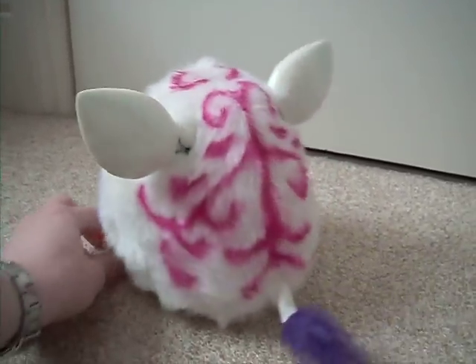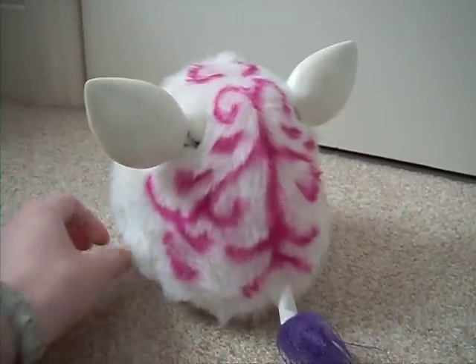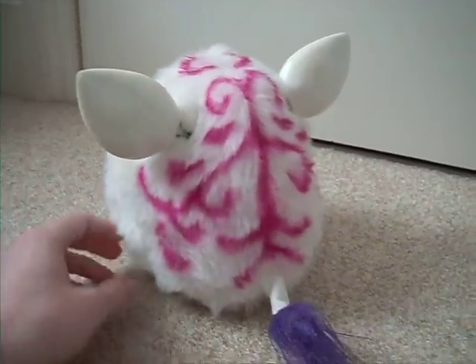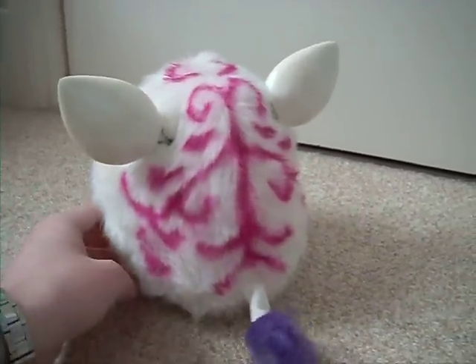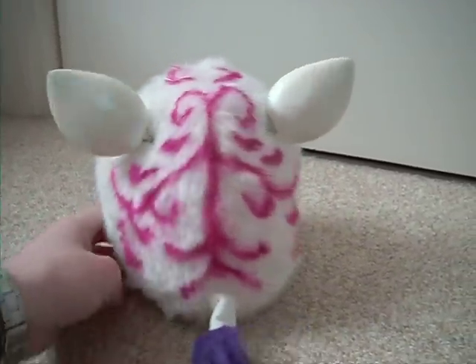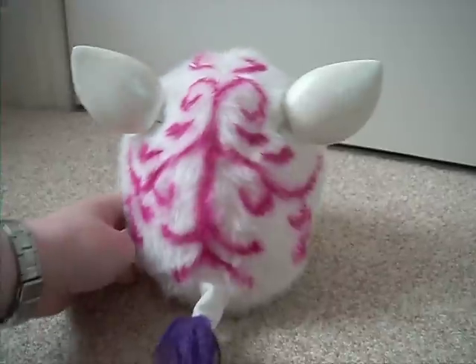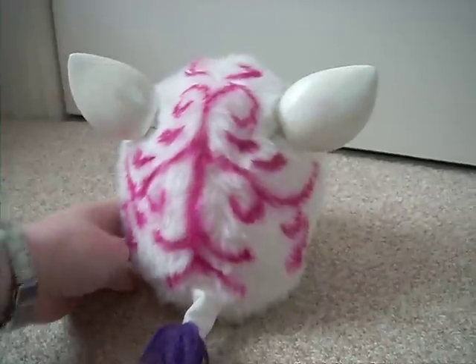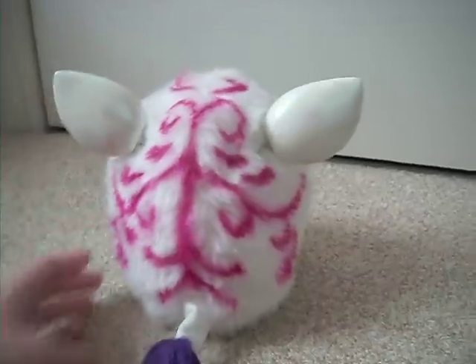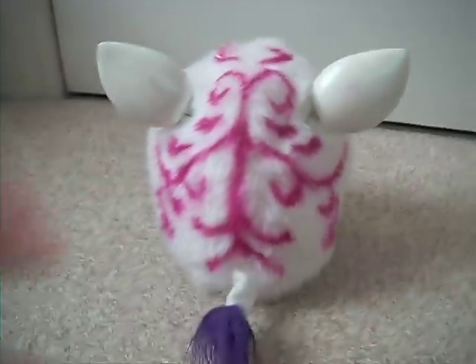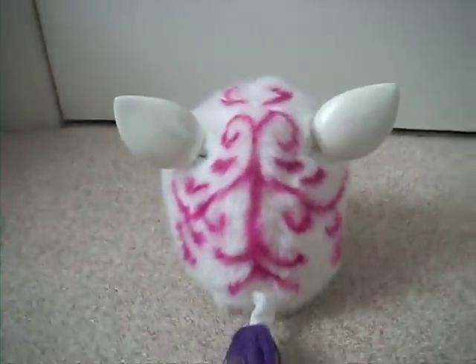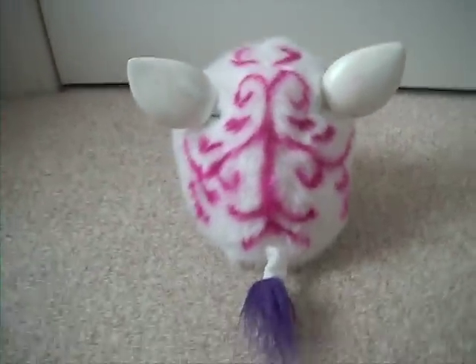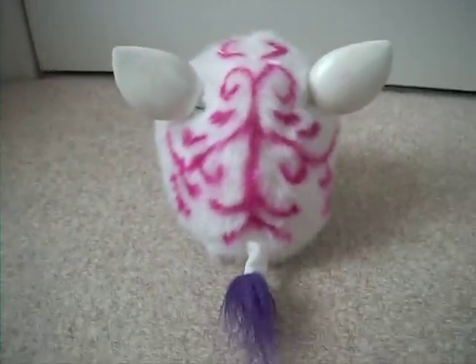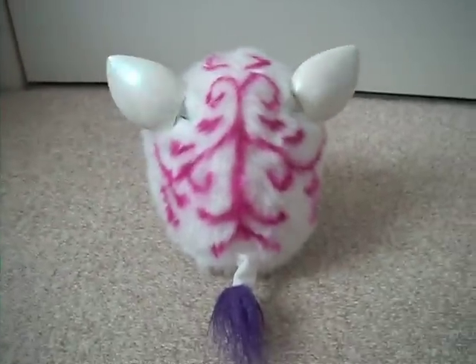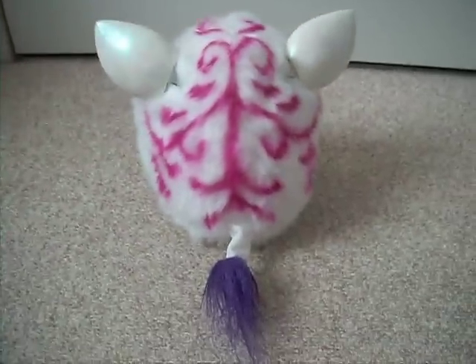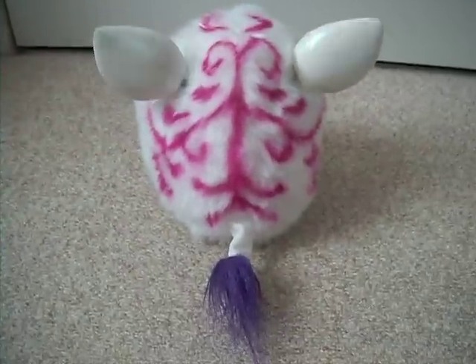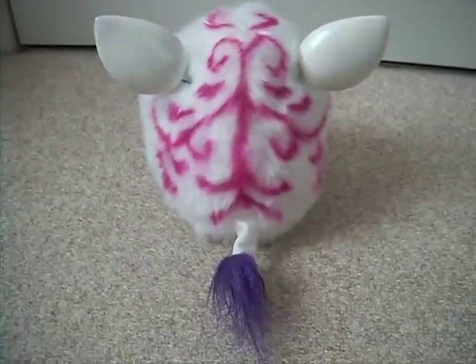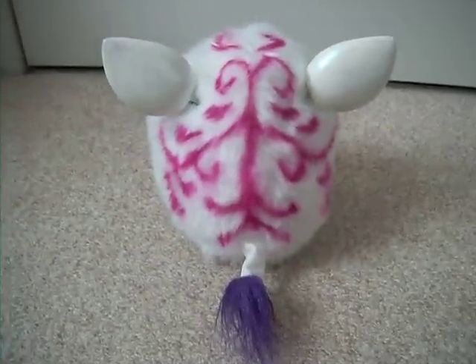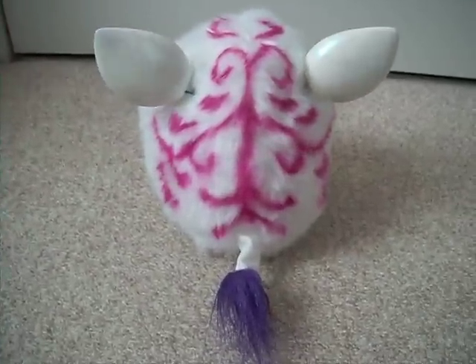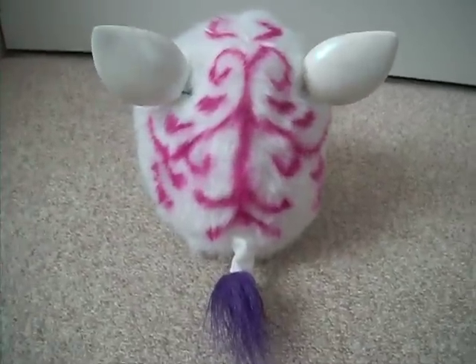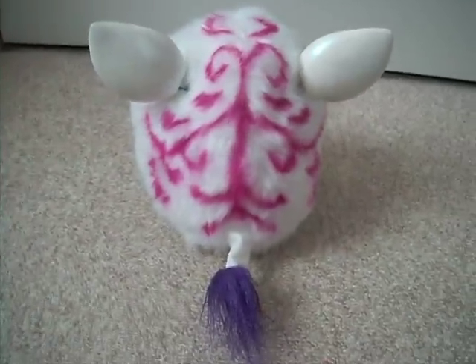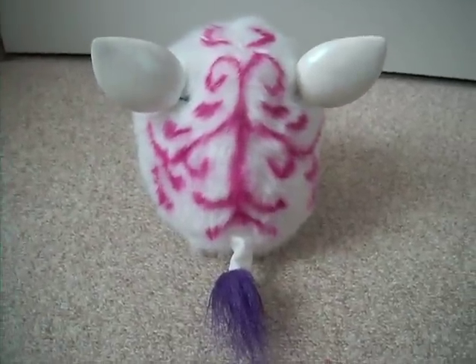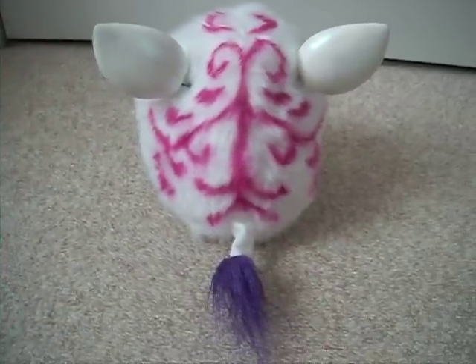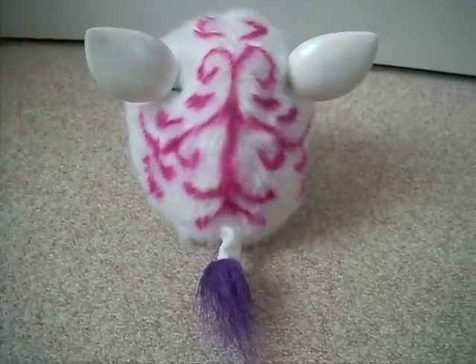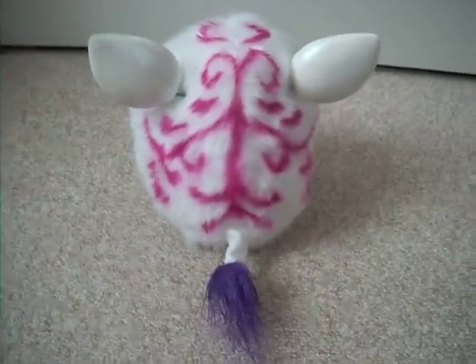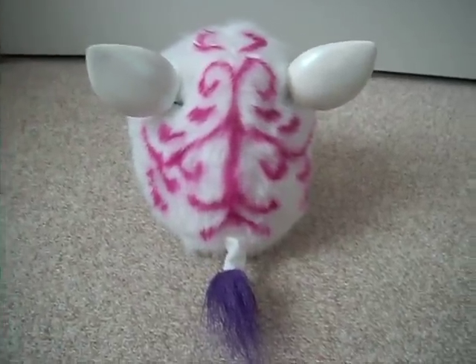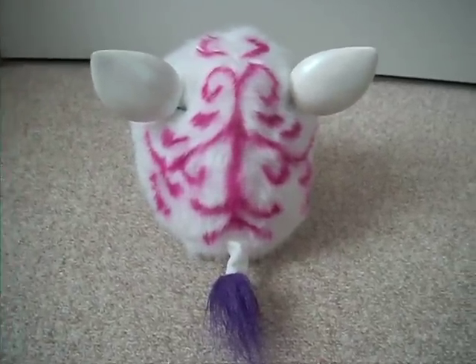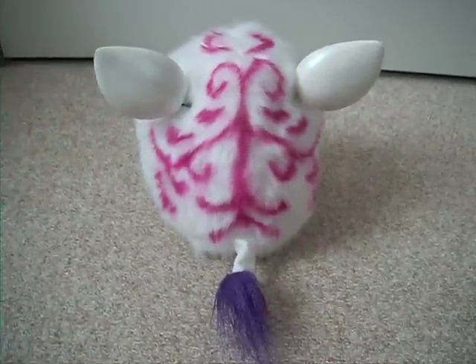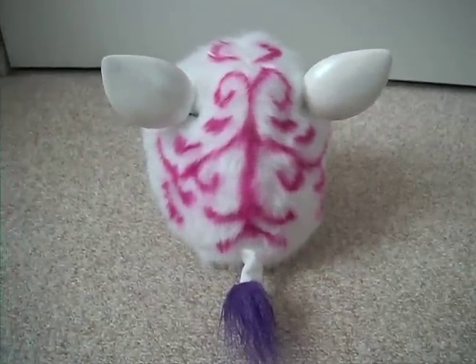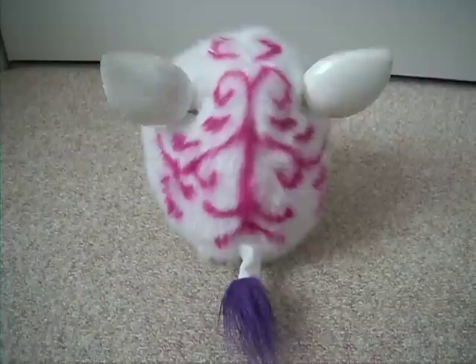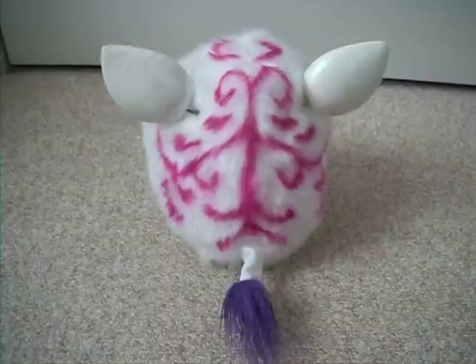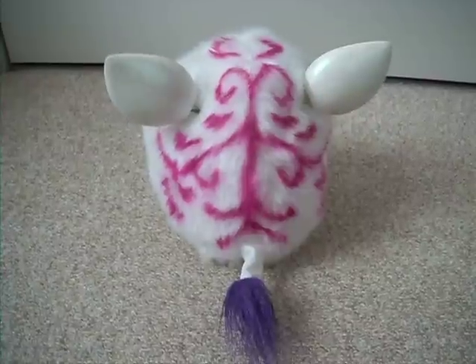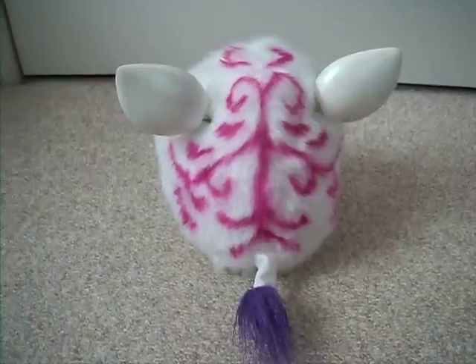This is a custom painted Furby that I did. It's a white Furby I bought and I thought I'd custom paint it.